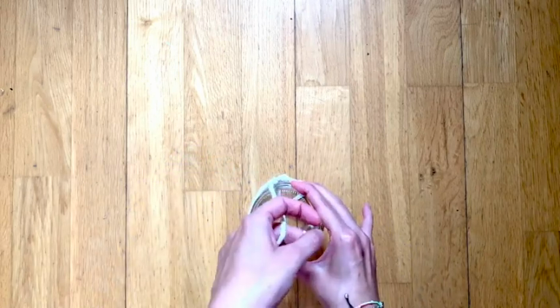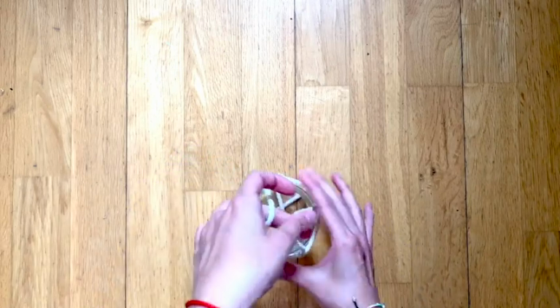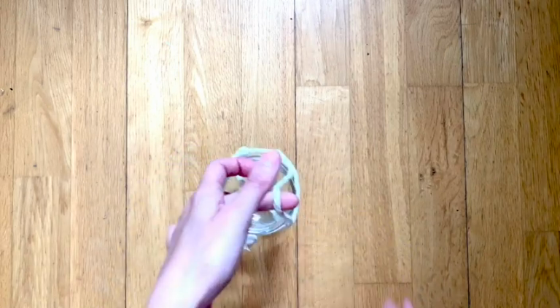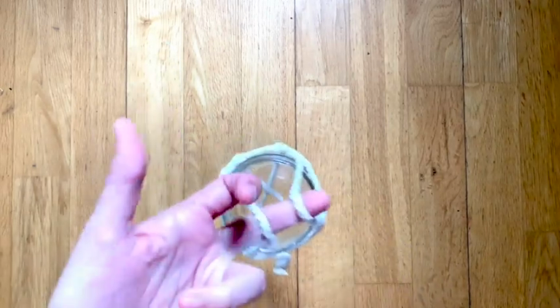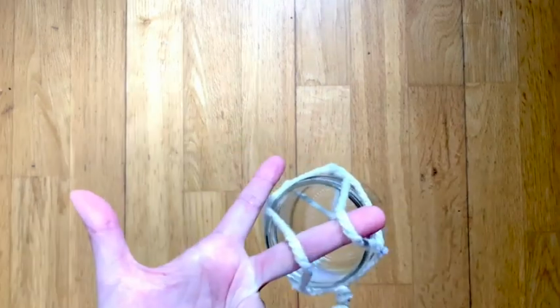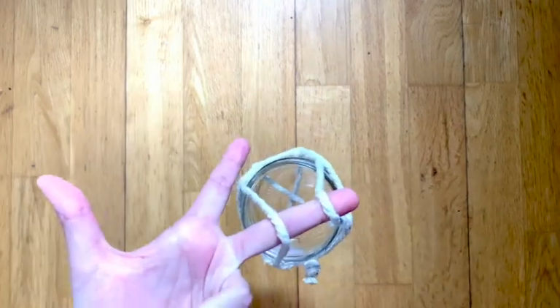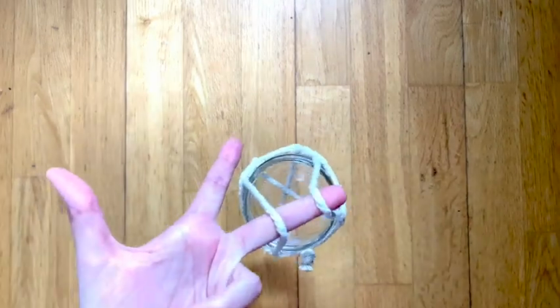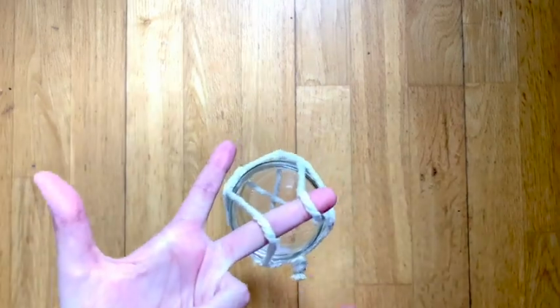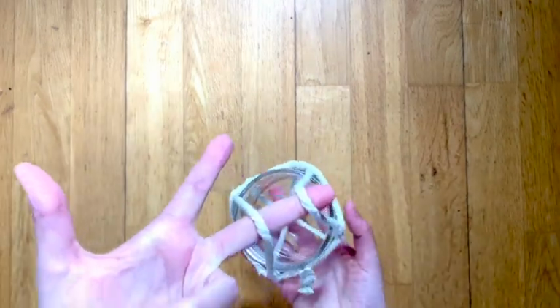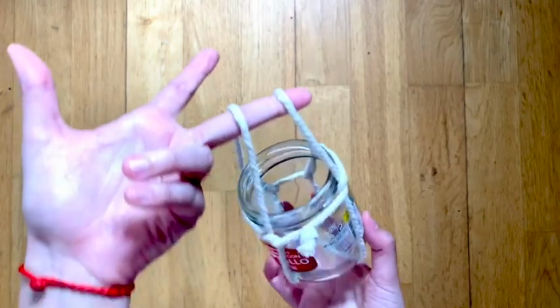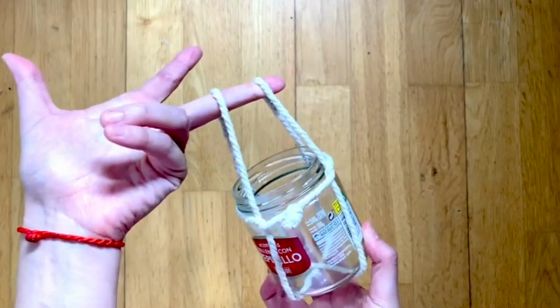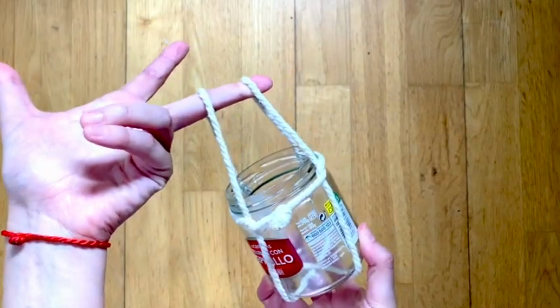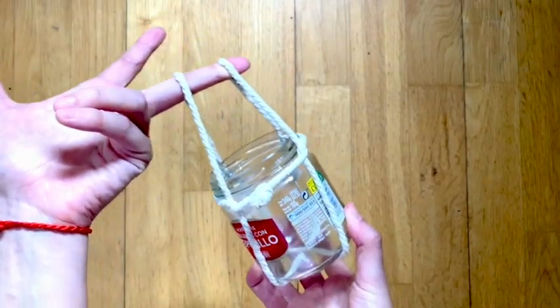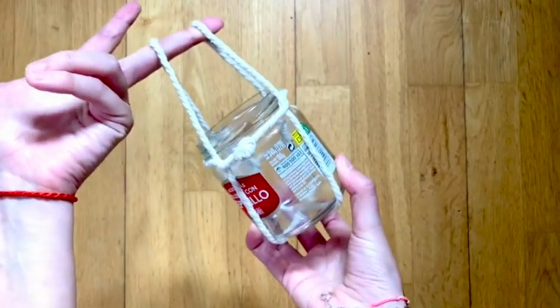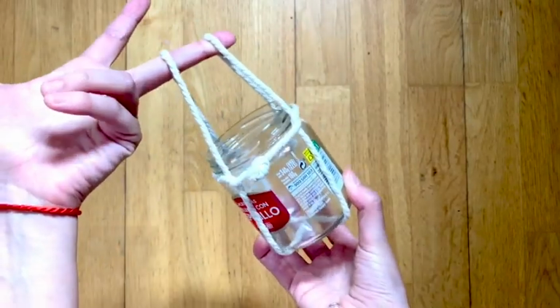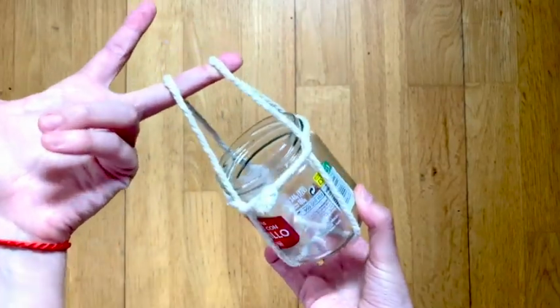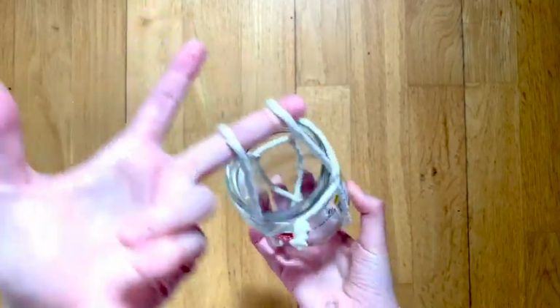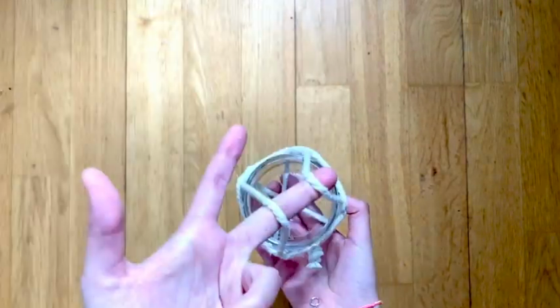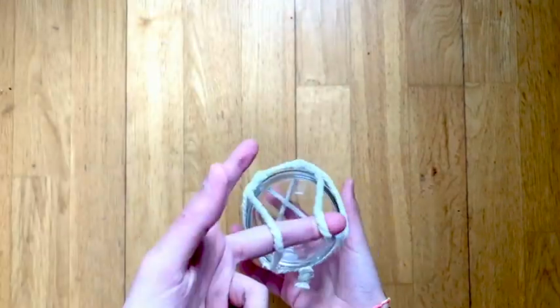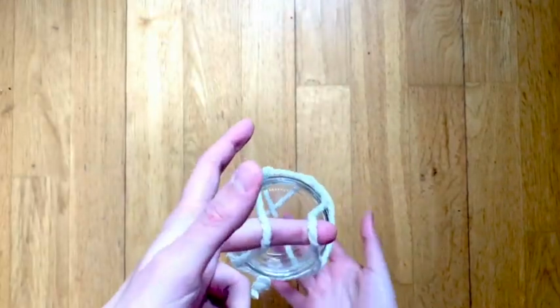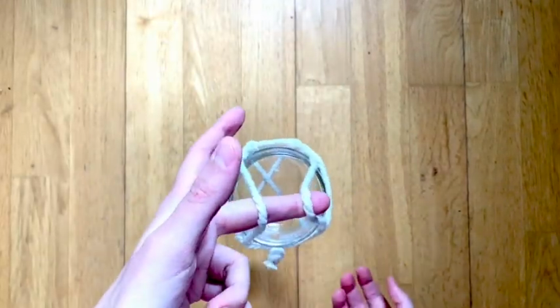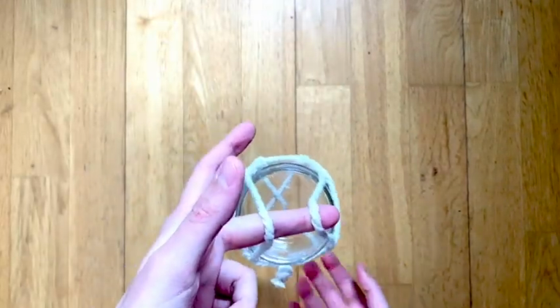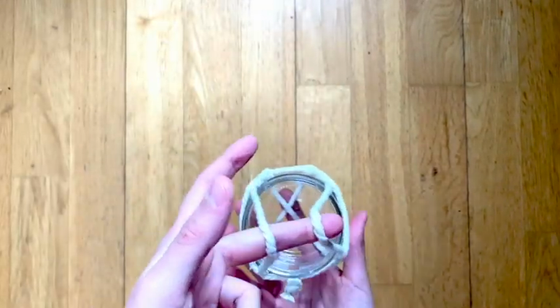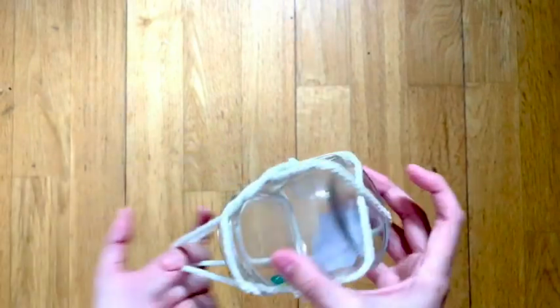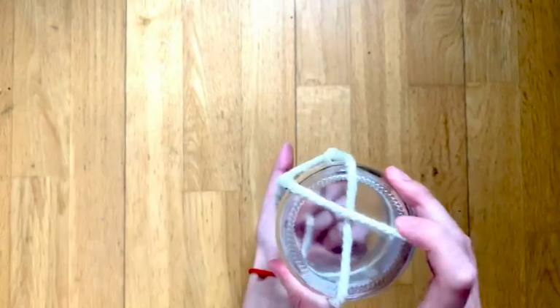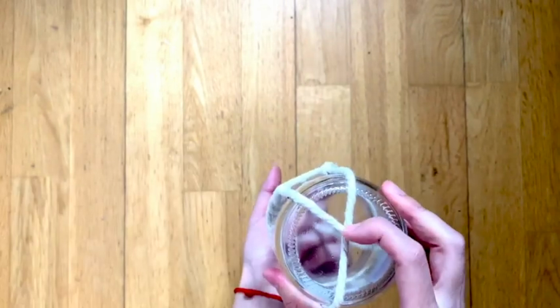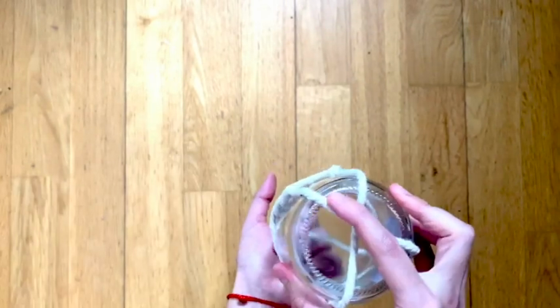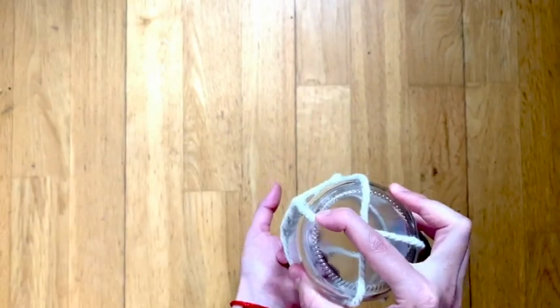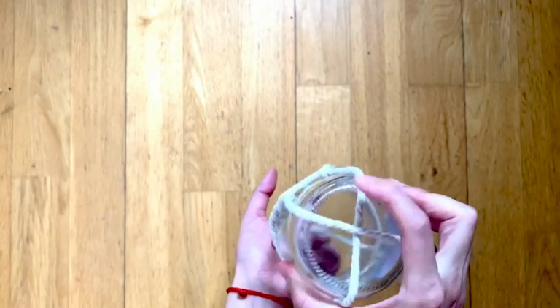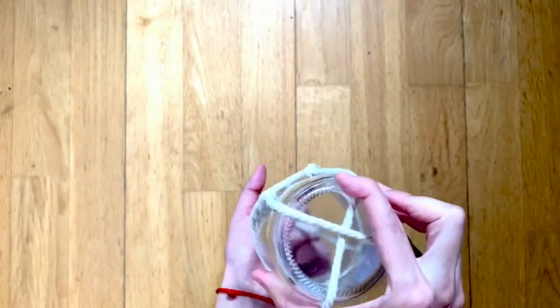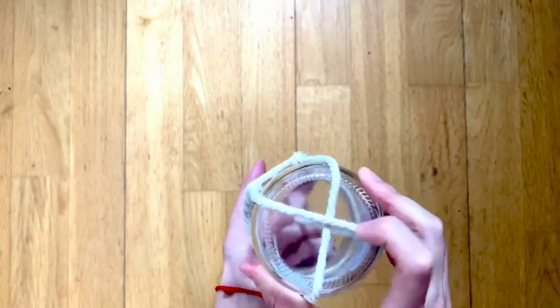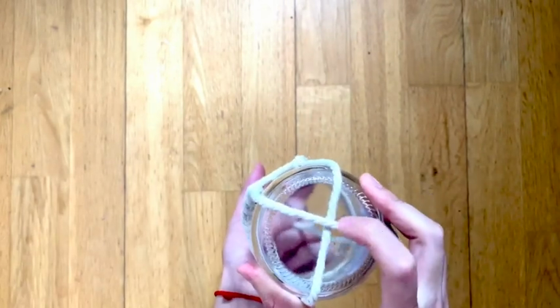I will recommend you add a little bit of hot glue at the bottom and maybe on the sides where the ropes touch each other, because sometimes if you move it around or if you put it outside, the wind will knock it down.